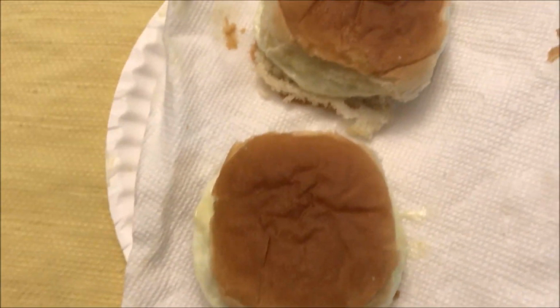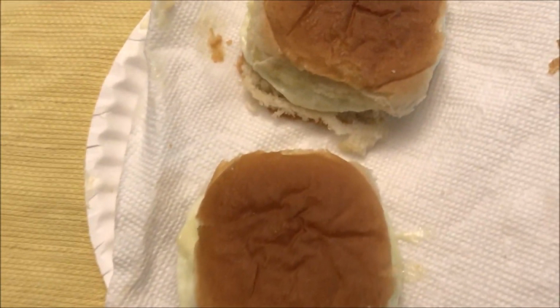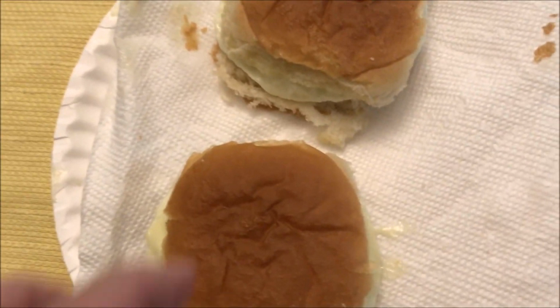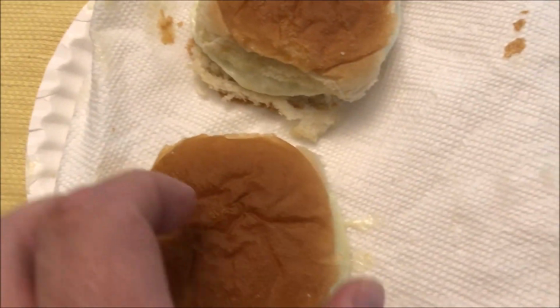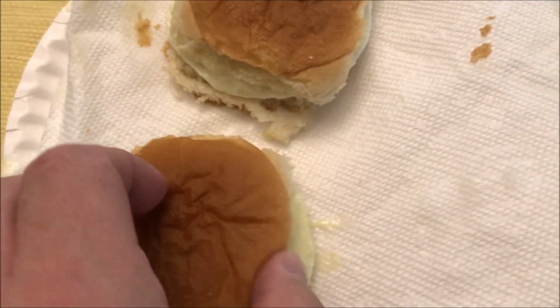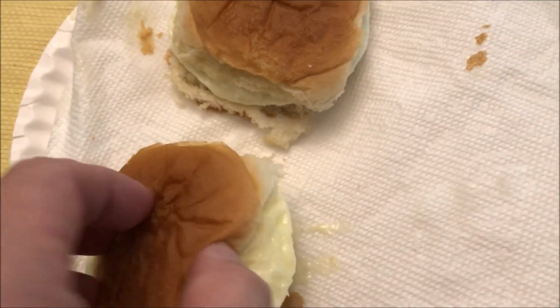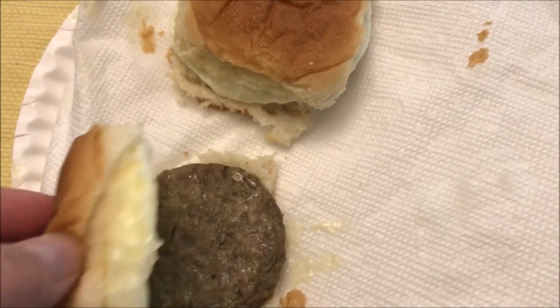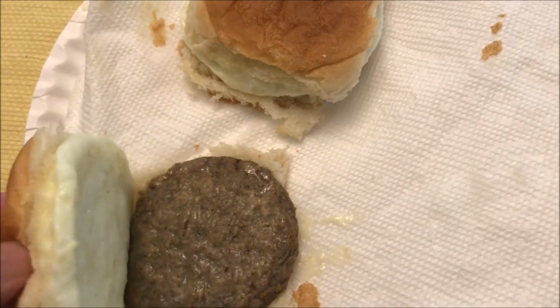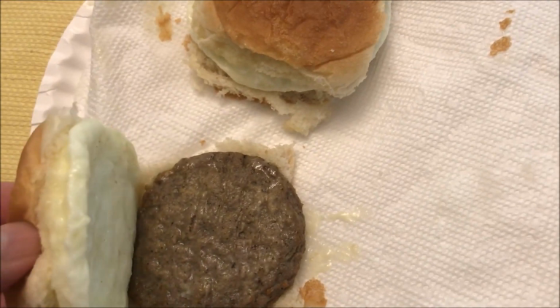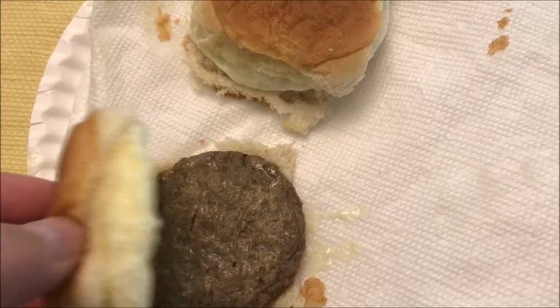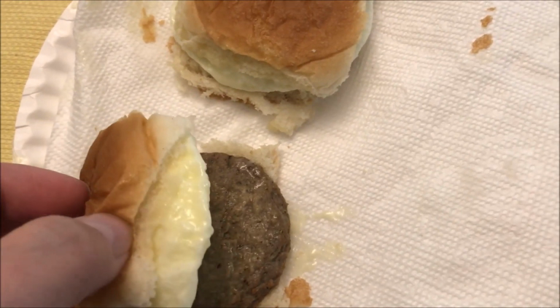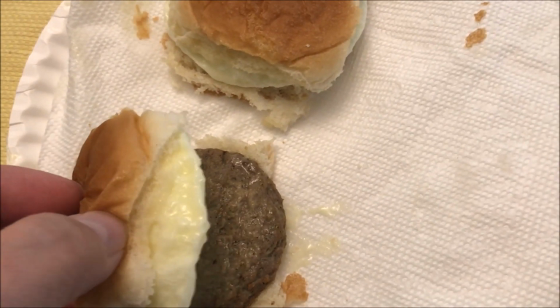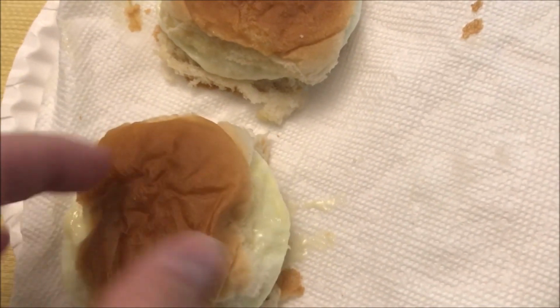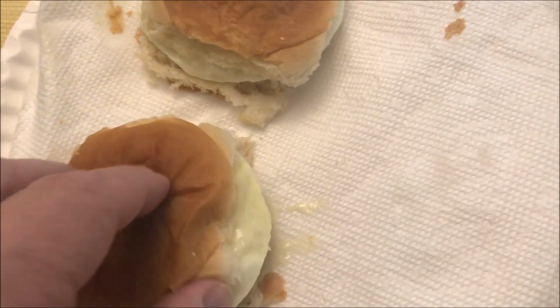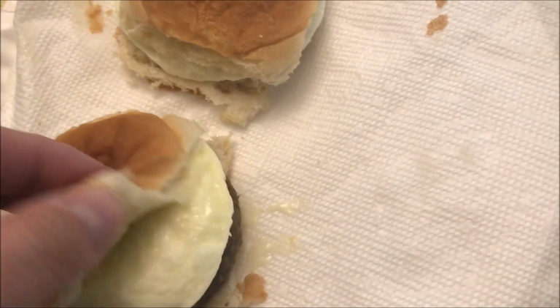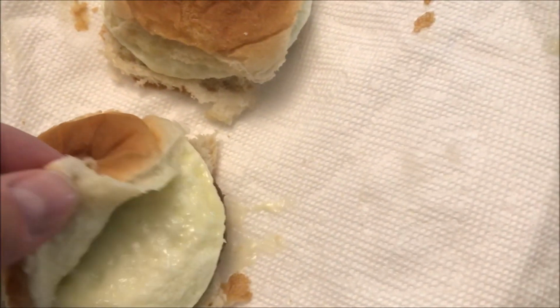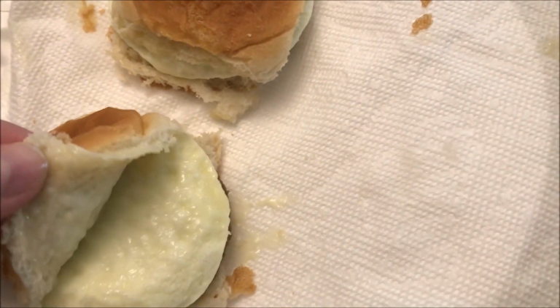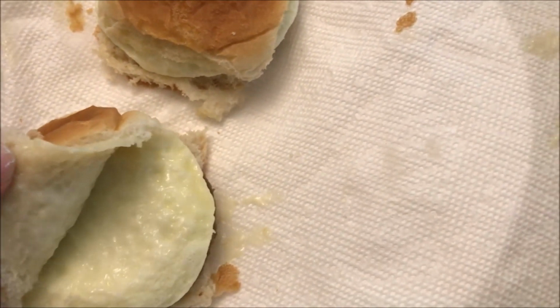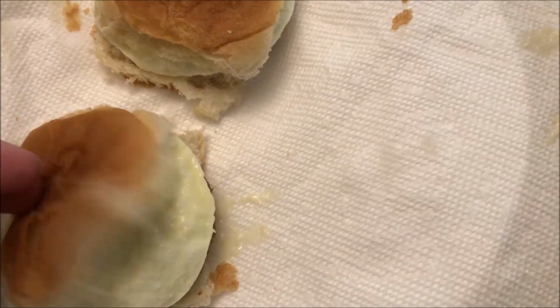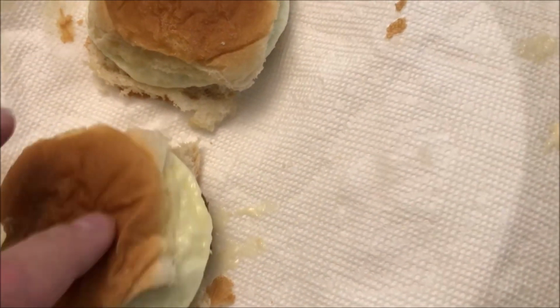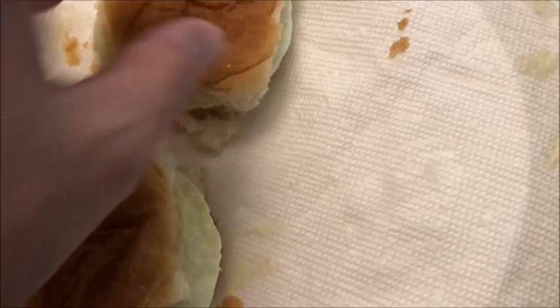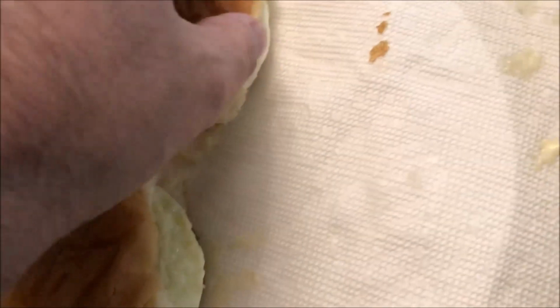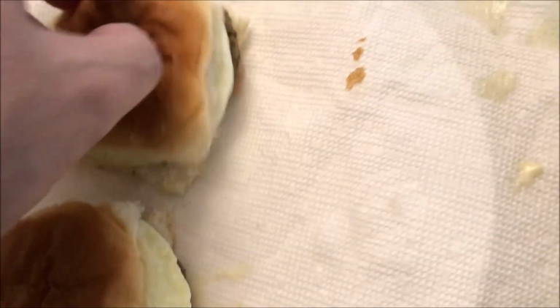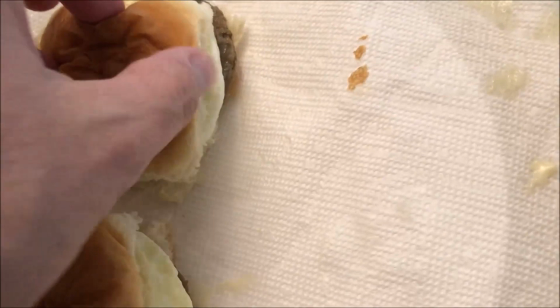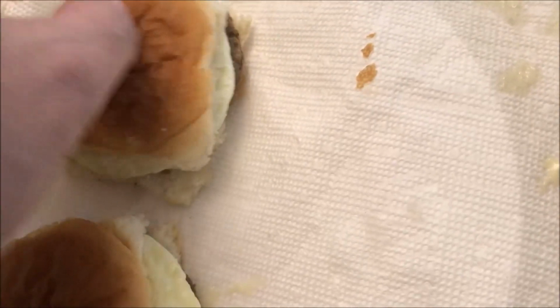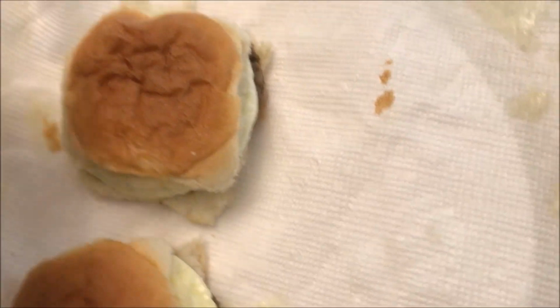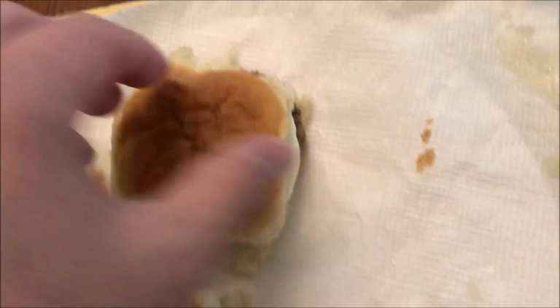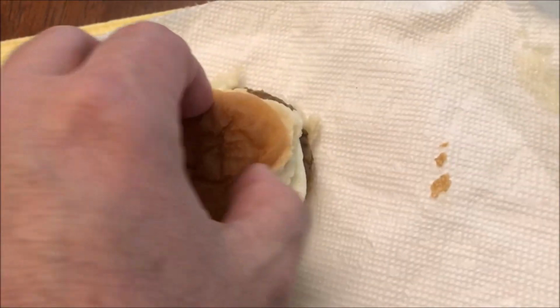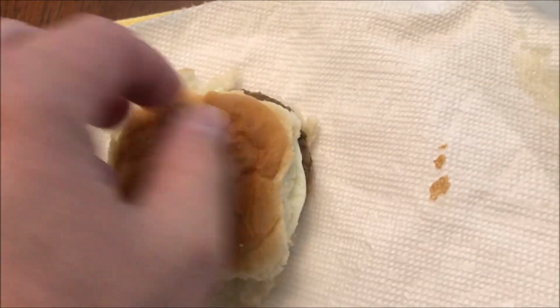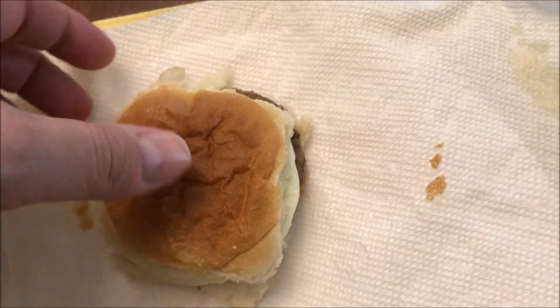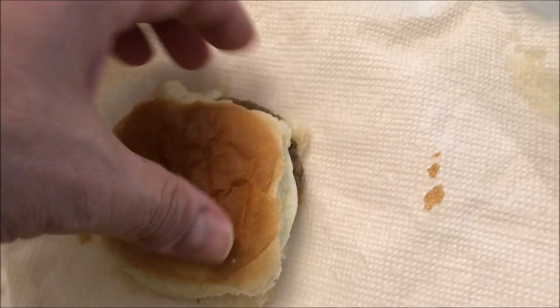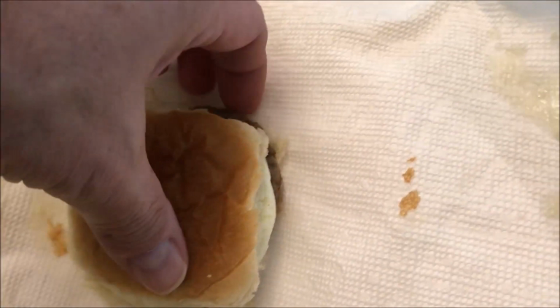Here they are out of the microwave. They don't look much different than they did going in. There's your patty, and I can see the cheese is on top — that's what's sticking to the bun — at least there's the egg.